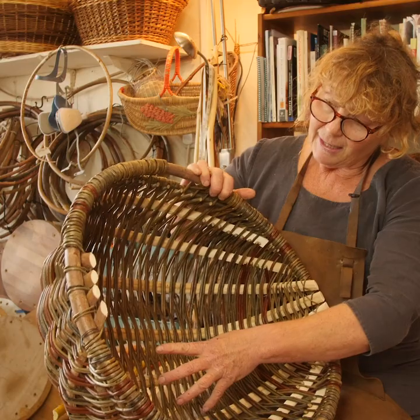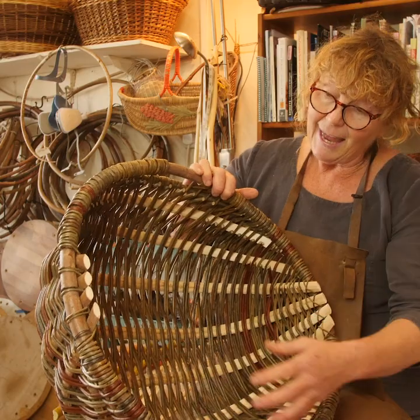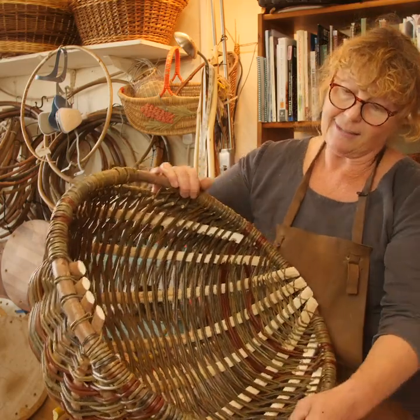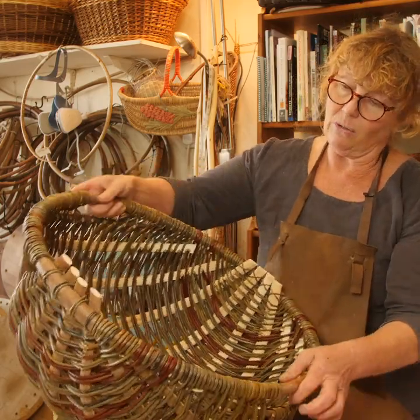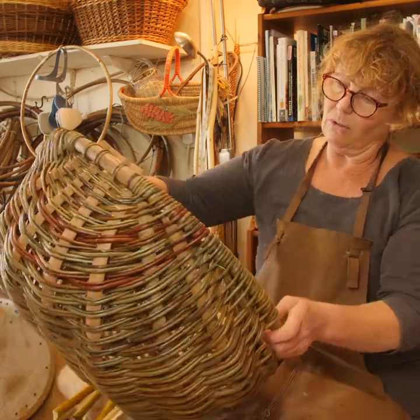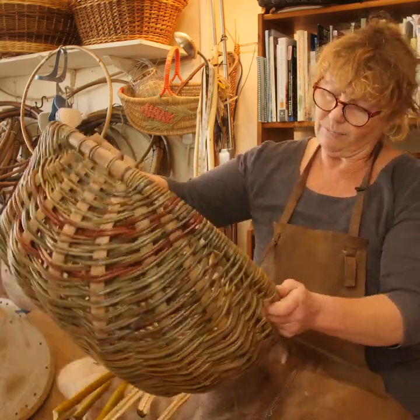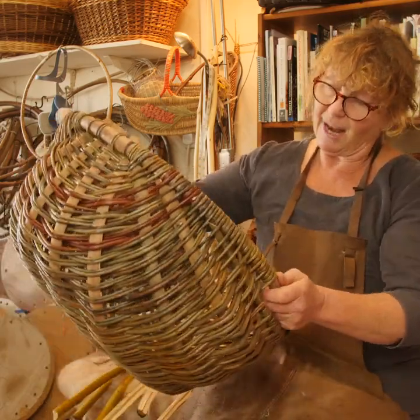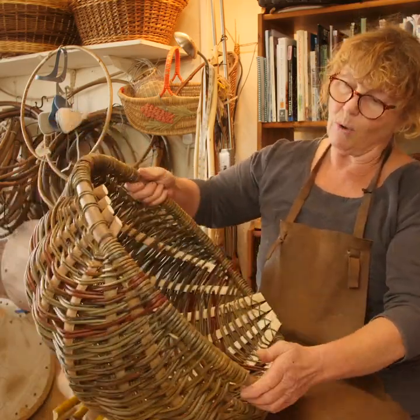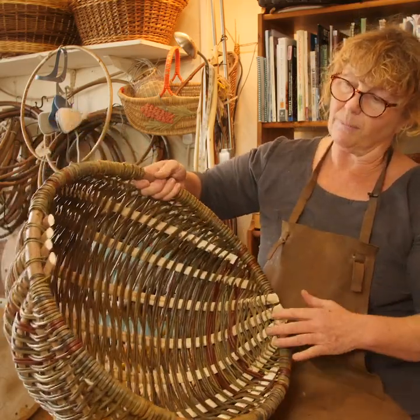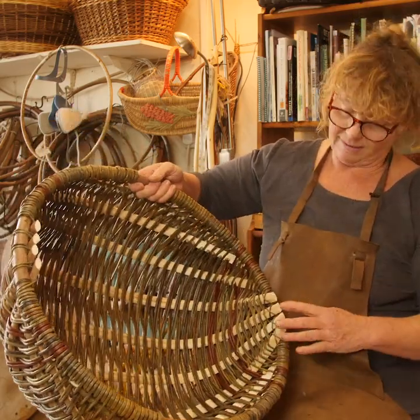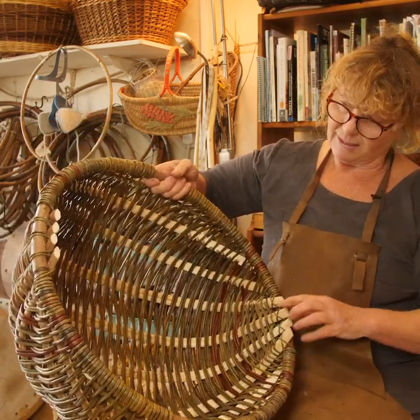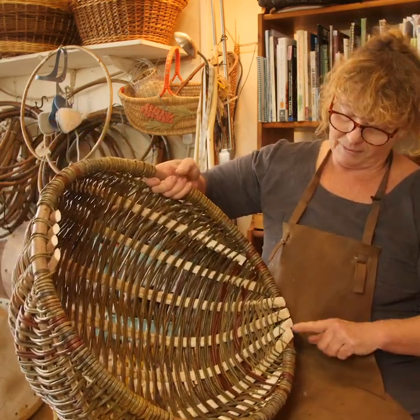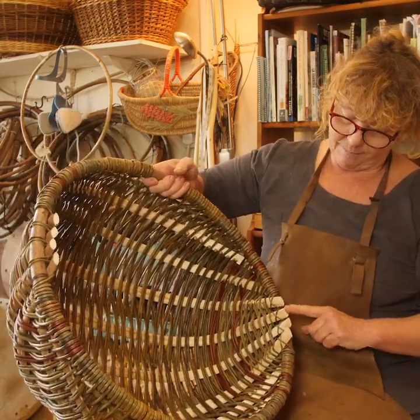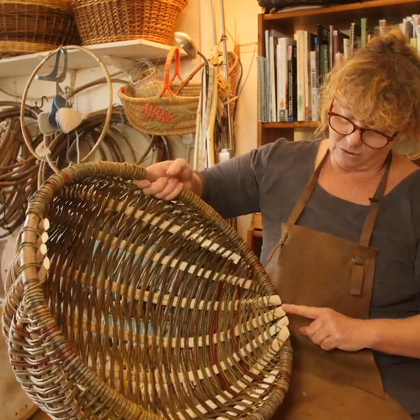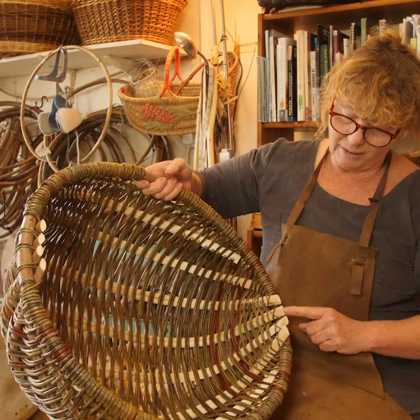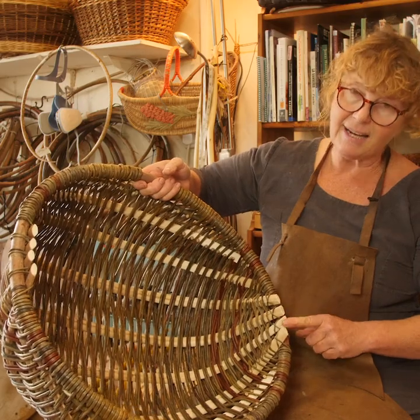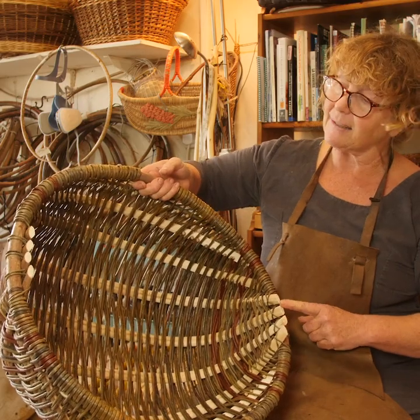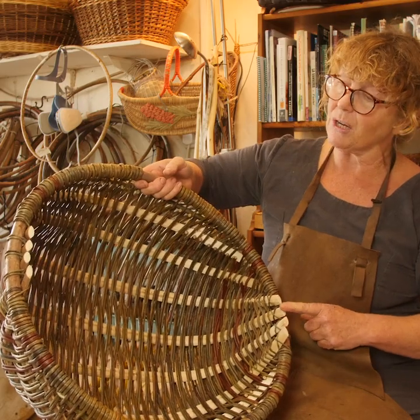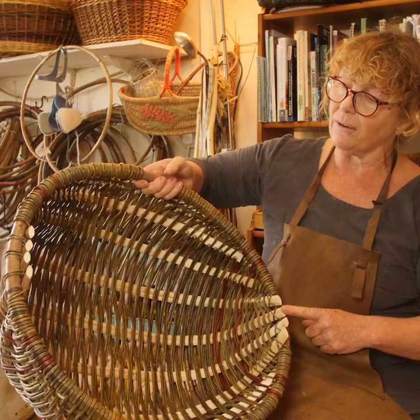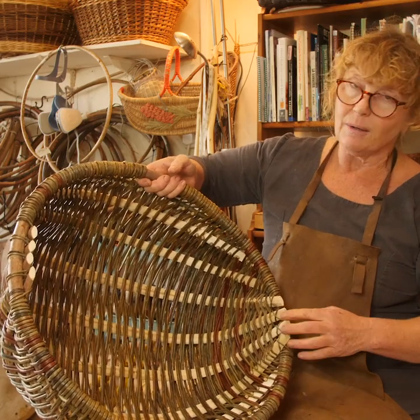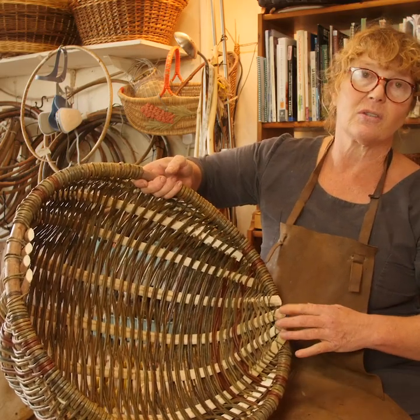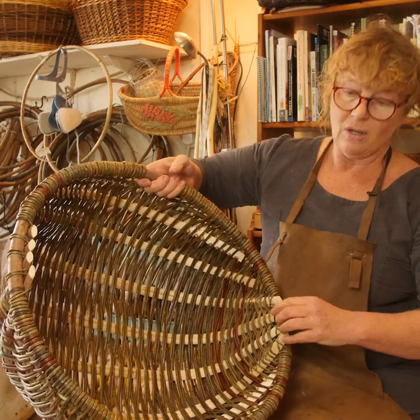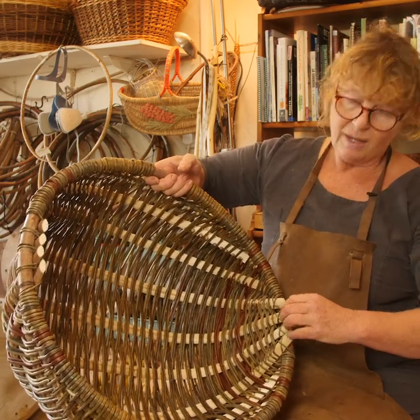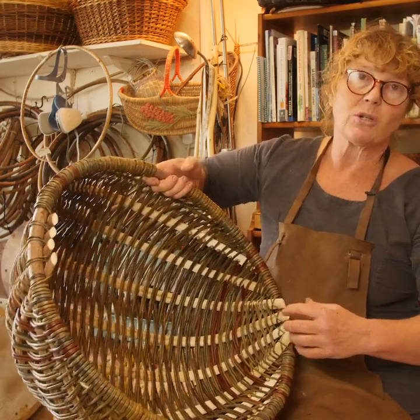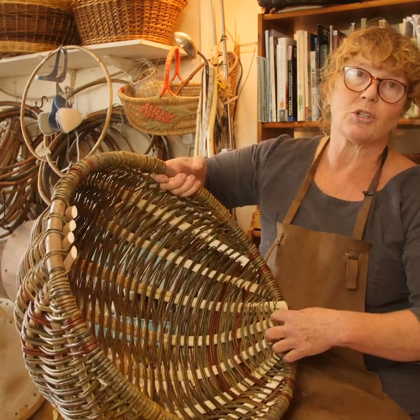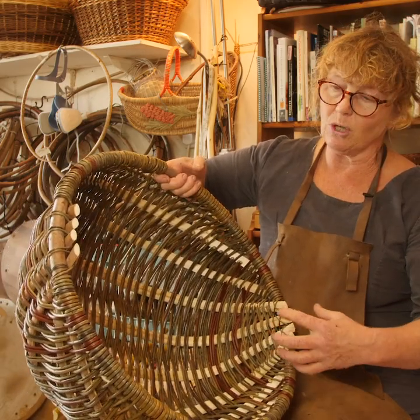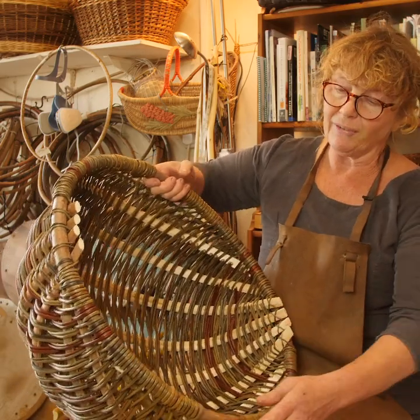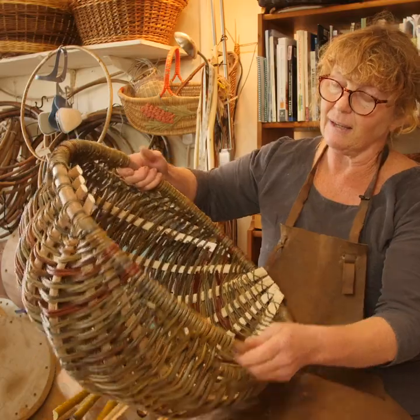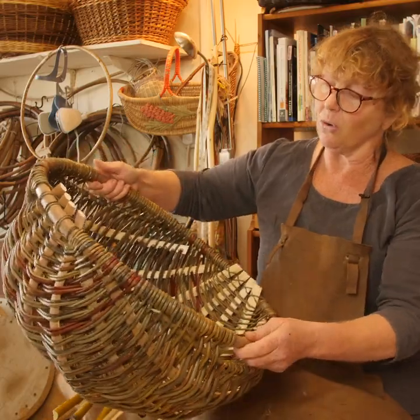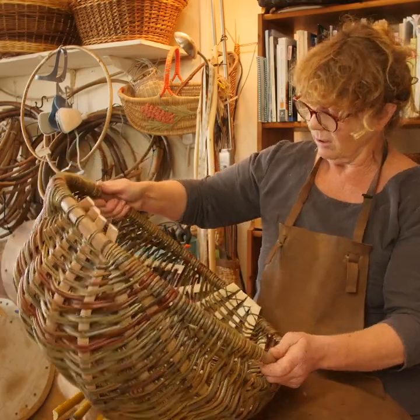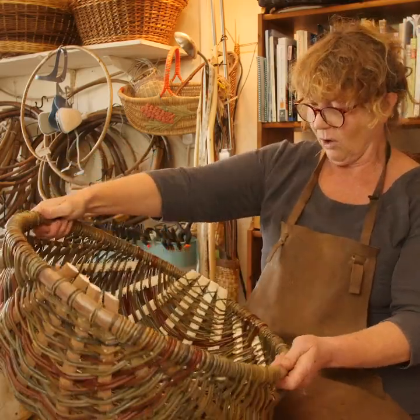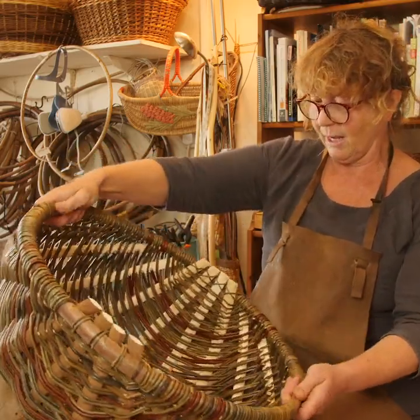Given the size and weight of the basket, you would need to take these down to half because it would just be too heavy to leave the whole thing.